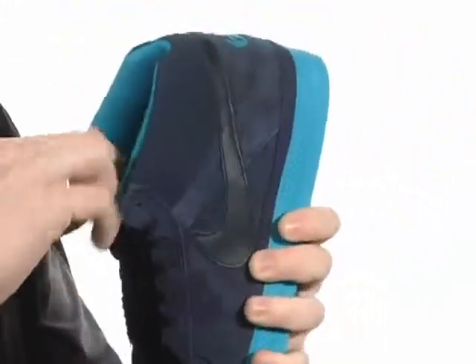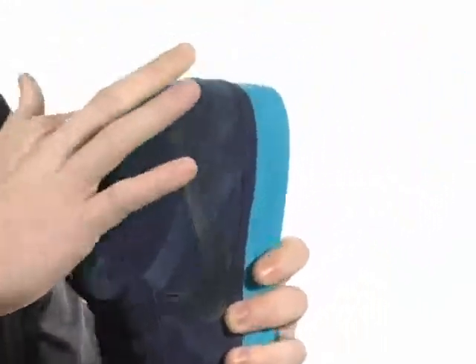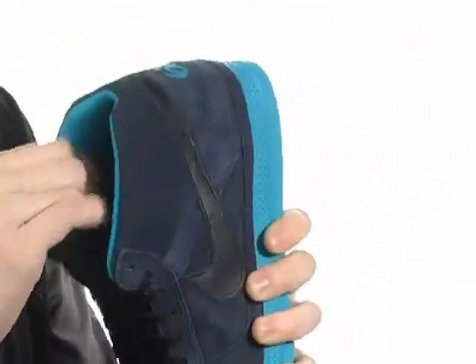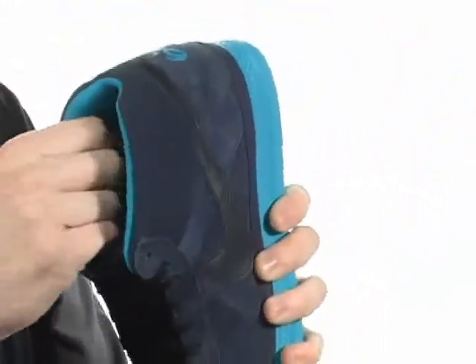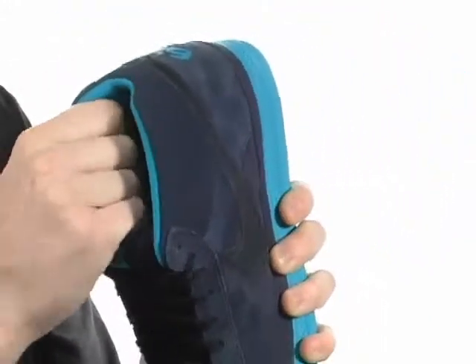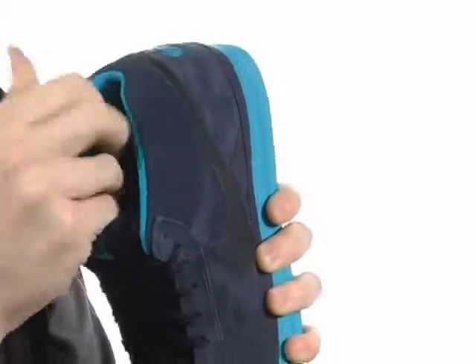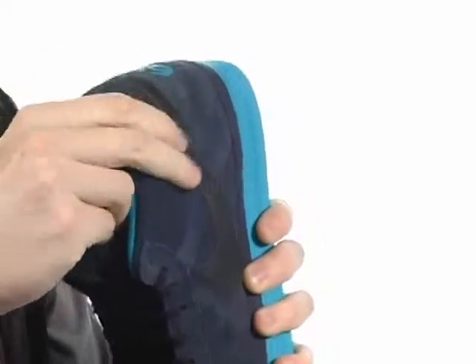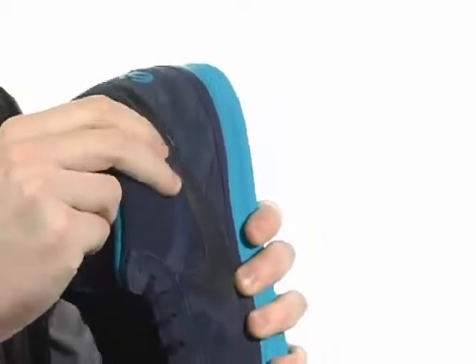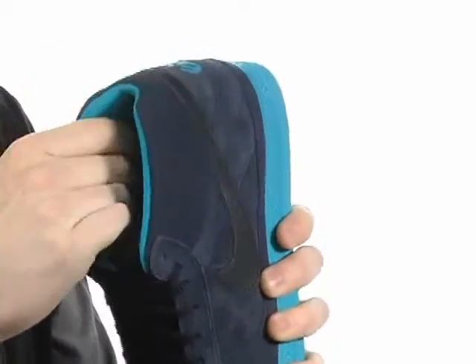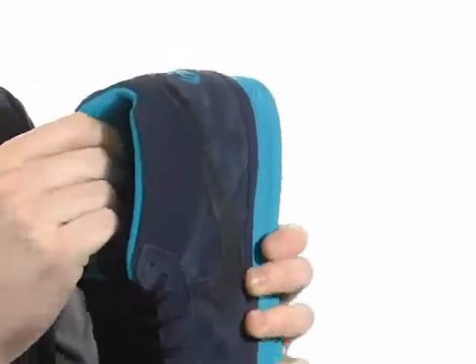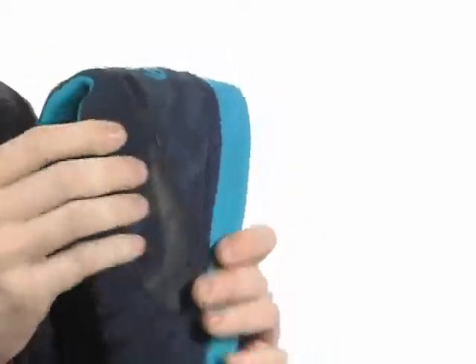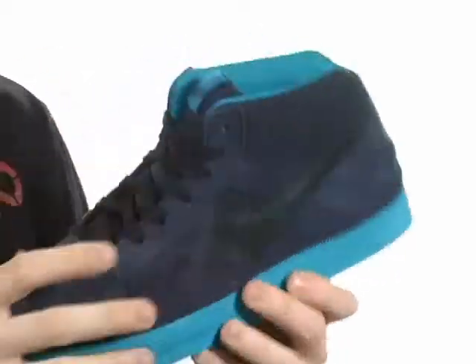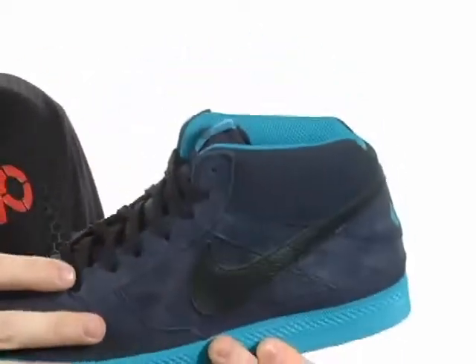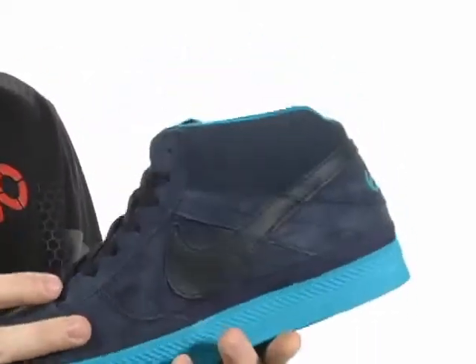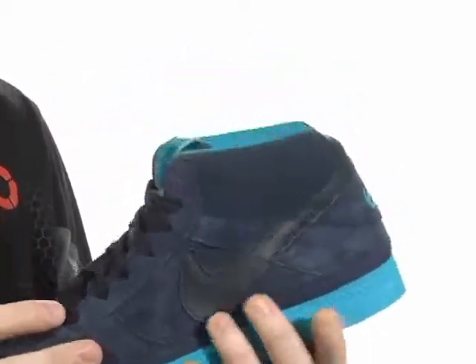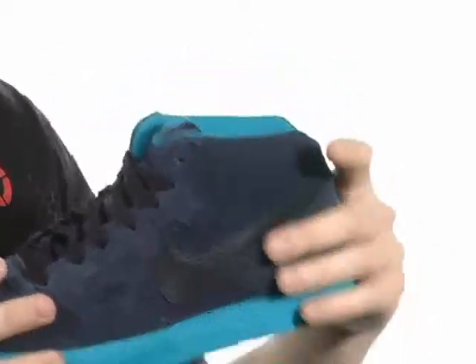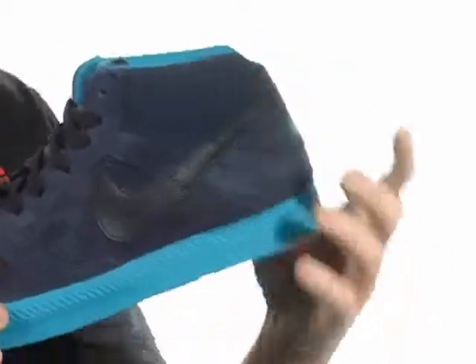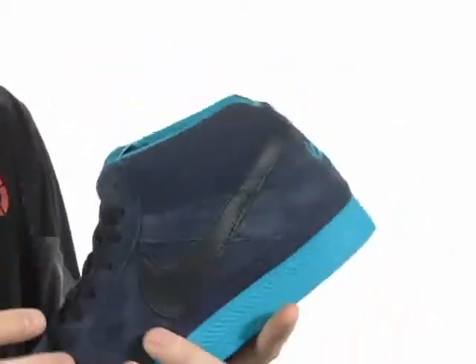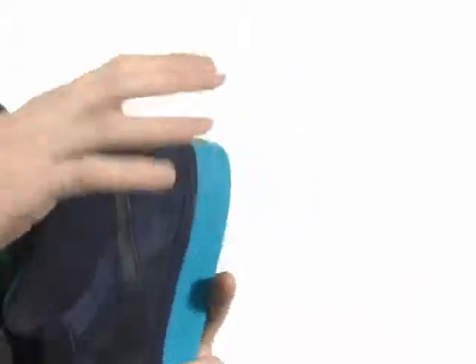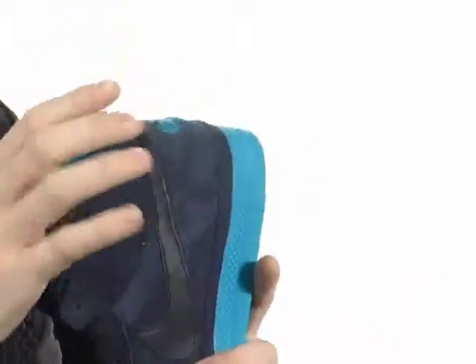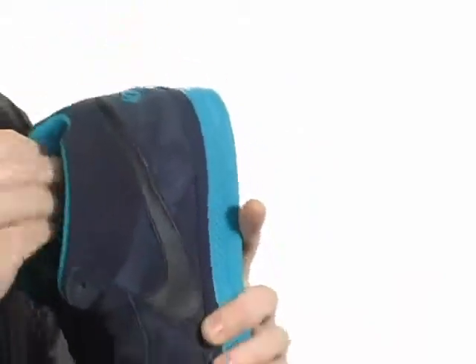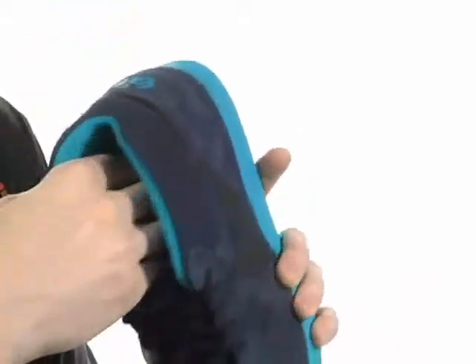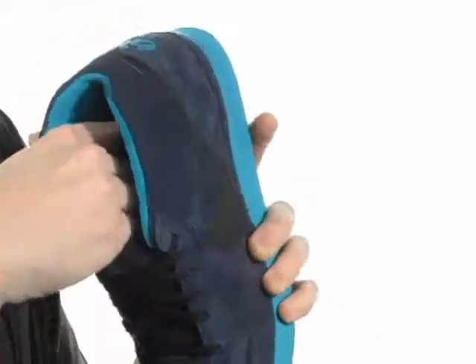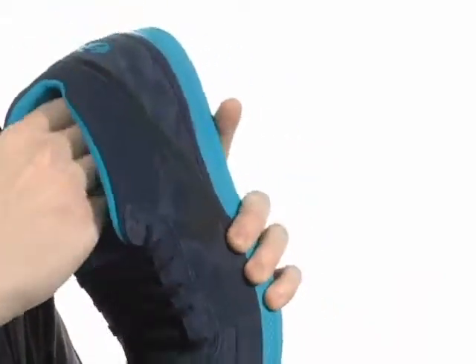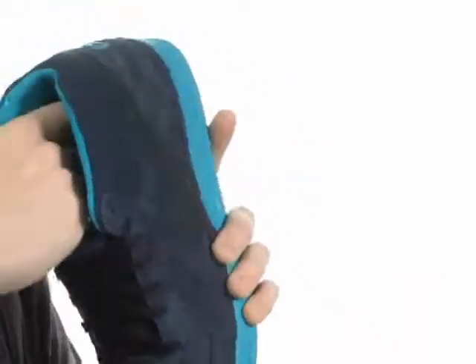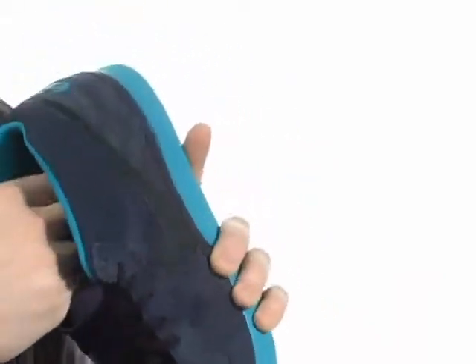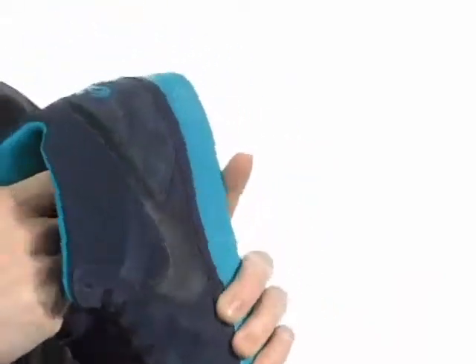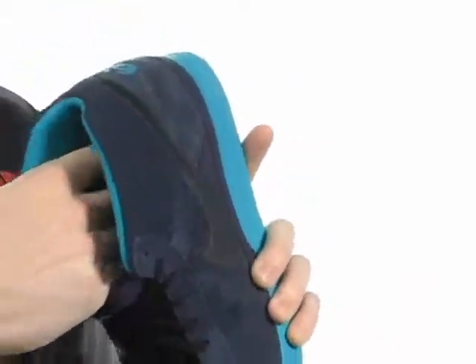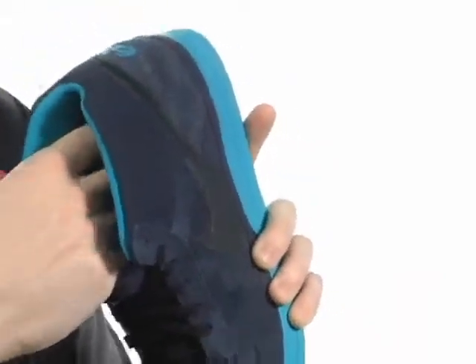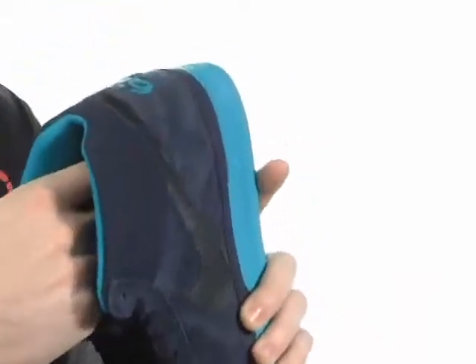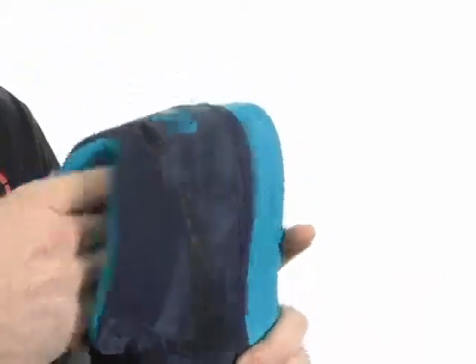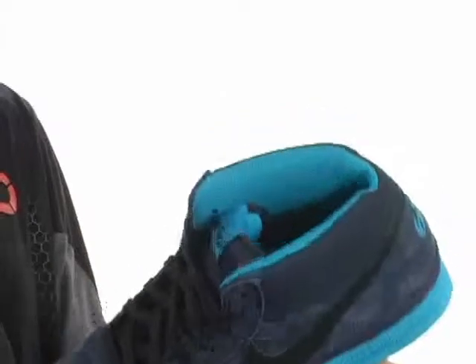Lightly padded tongue and super padded collar are going to feel great against your ankle and give you tons of ankle support as well with this mid-top design. Textile lining is going to help wick away moisture and feel super comfortable, especially when it's partnered up with this cushioned insole.